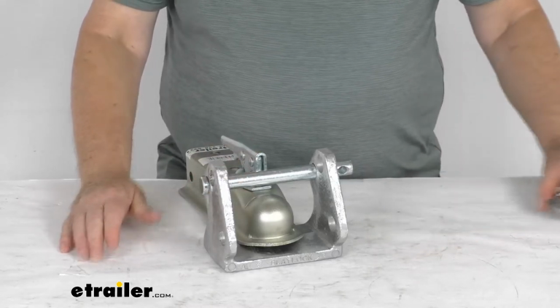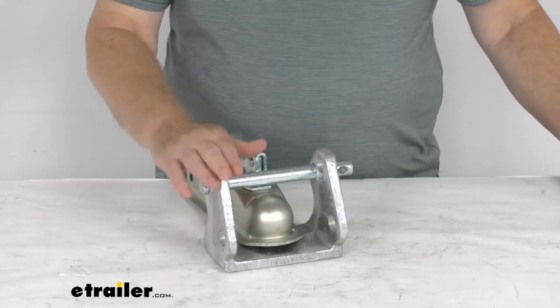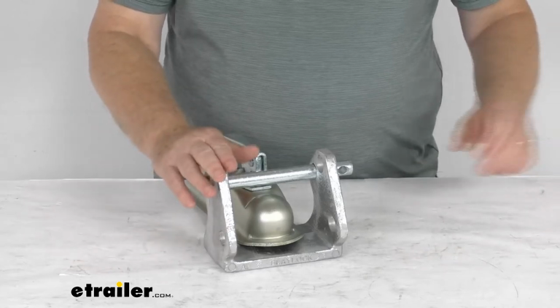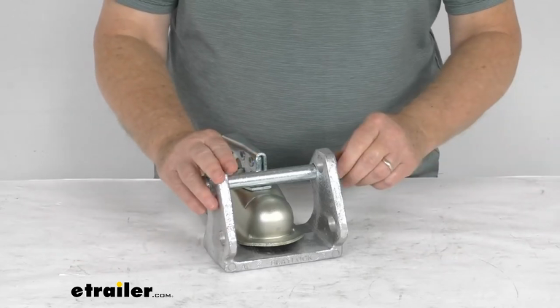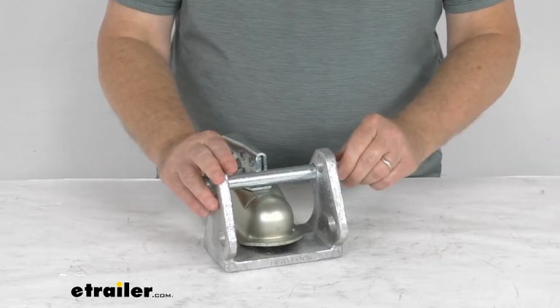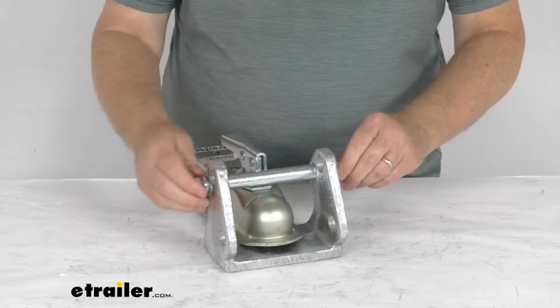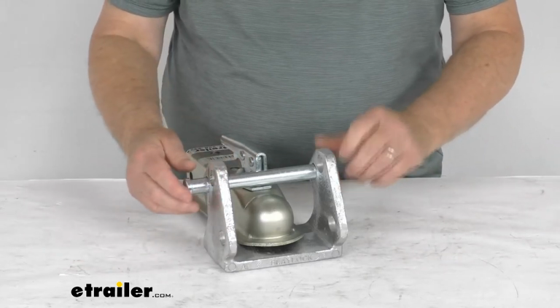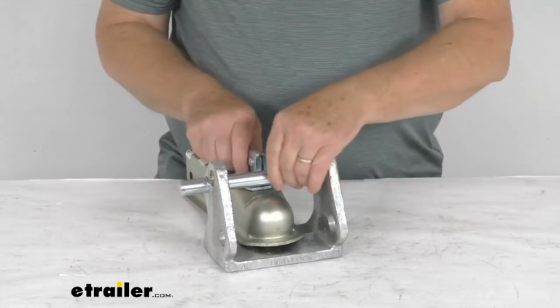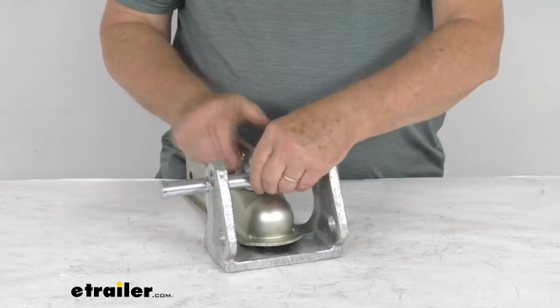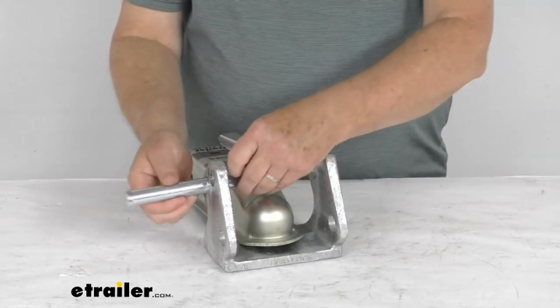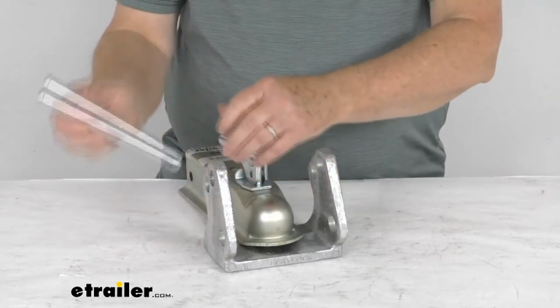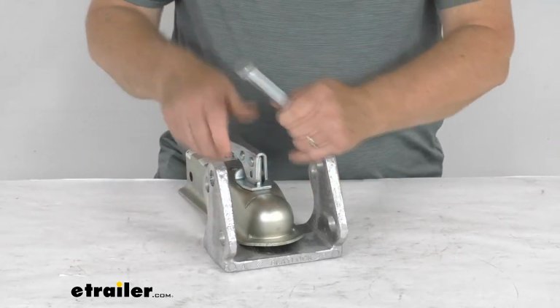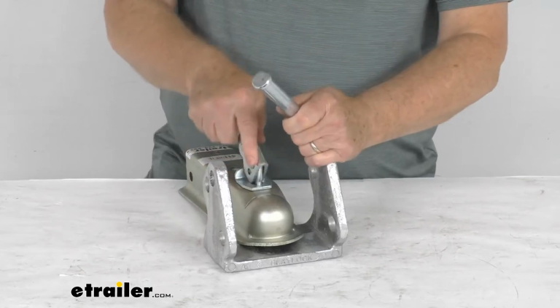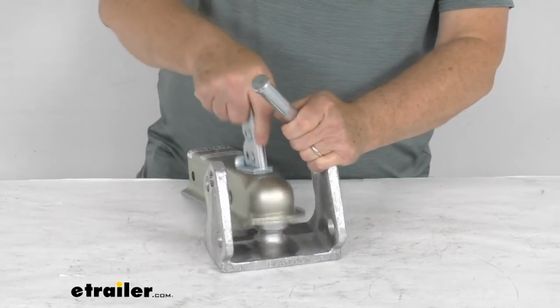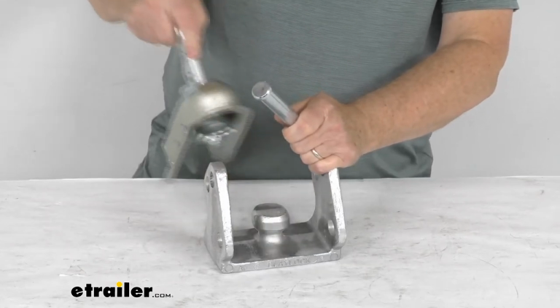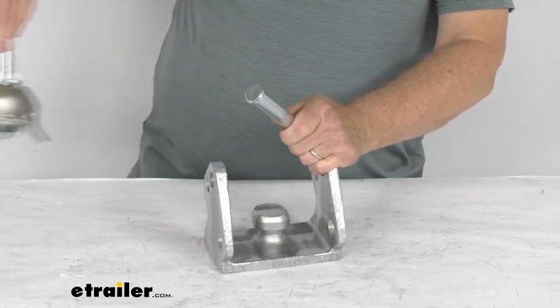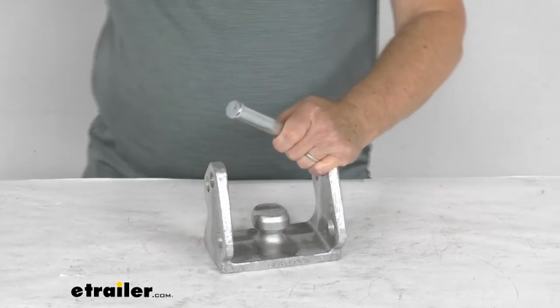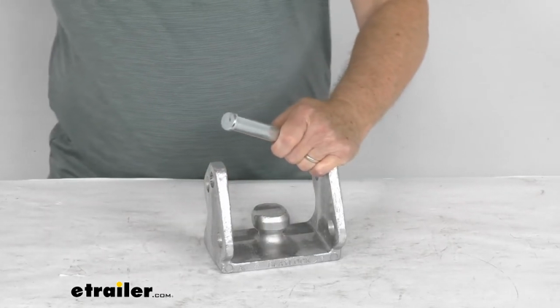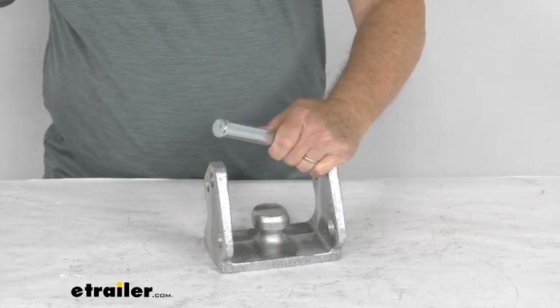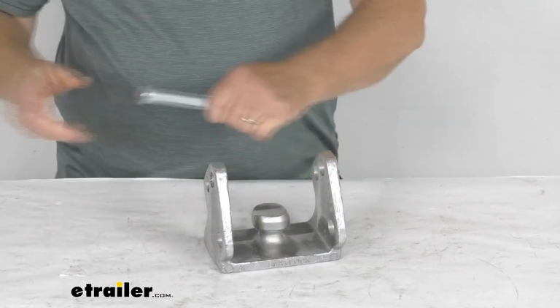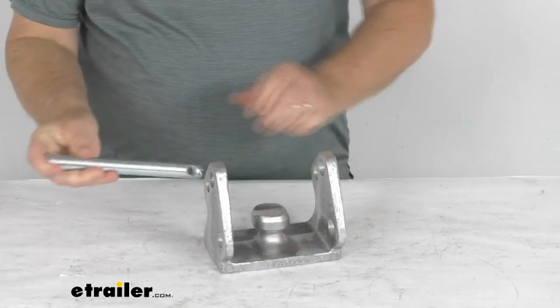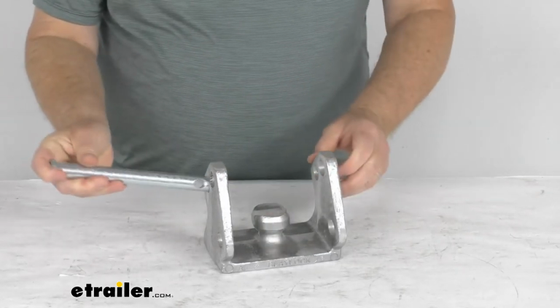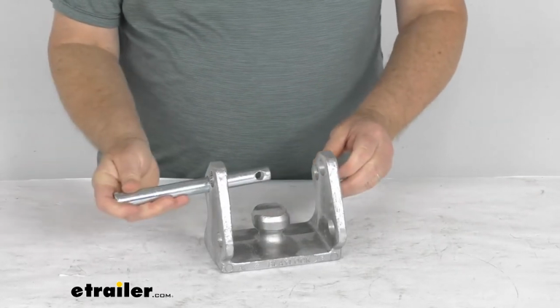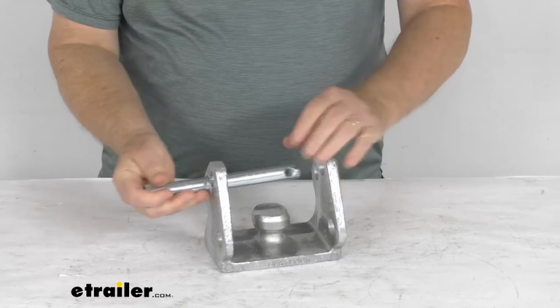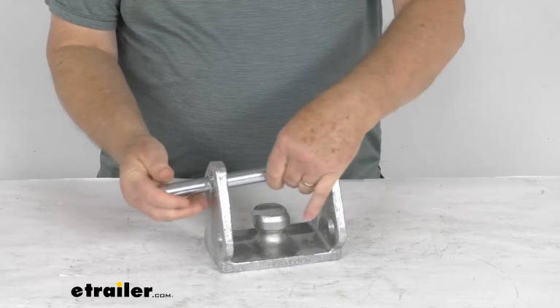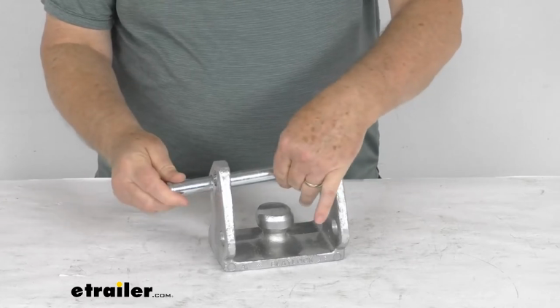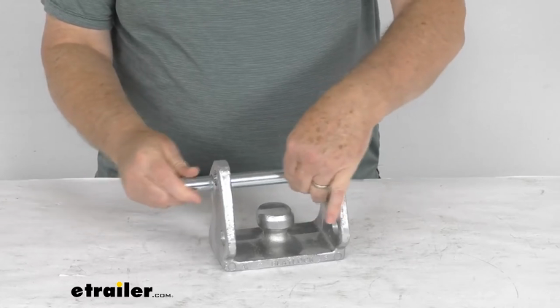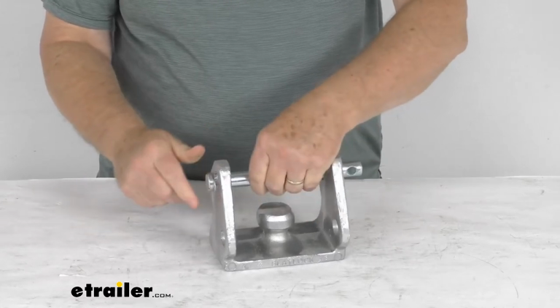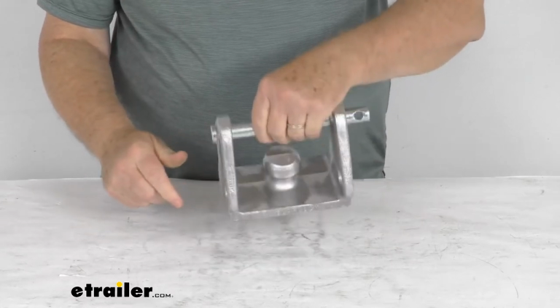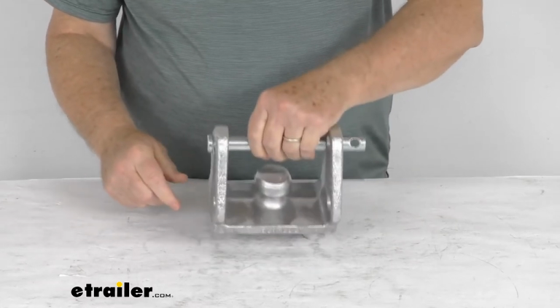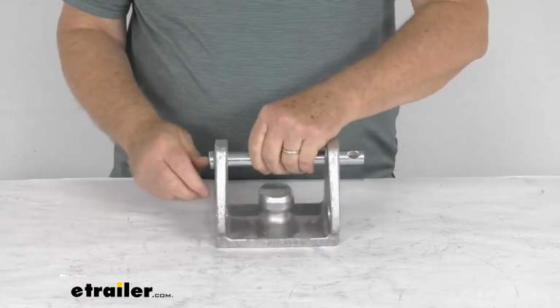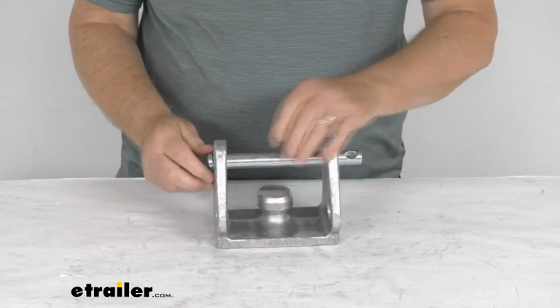This lock itself is made in the USA. The weight of it is about four pounds with the pin and the lock itself.